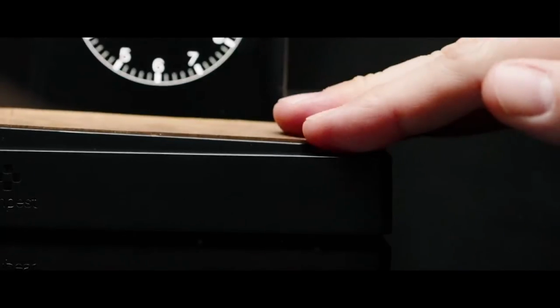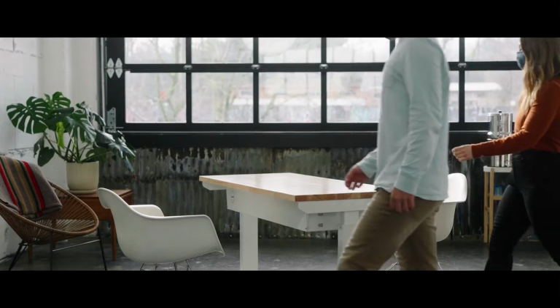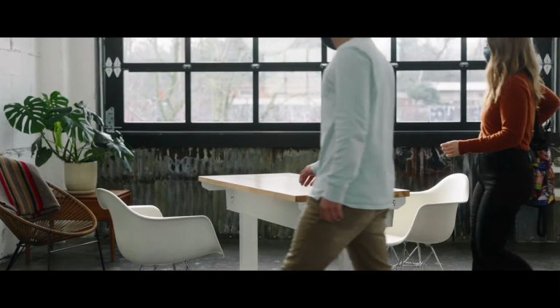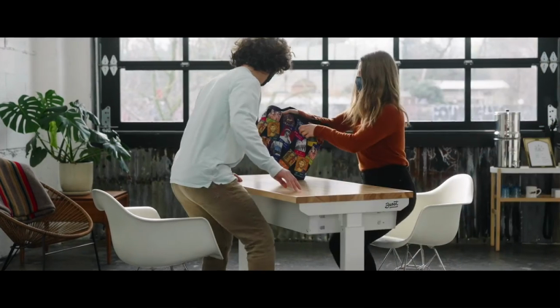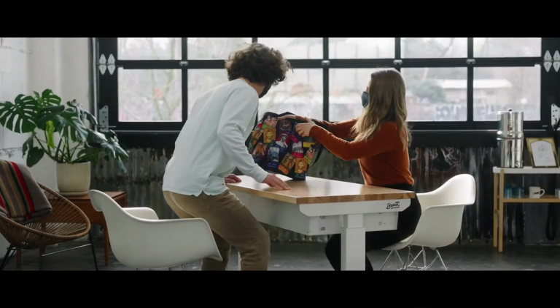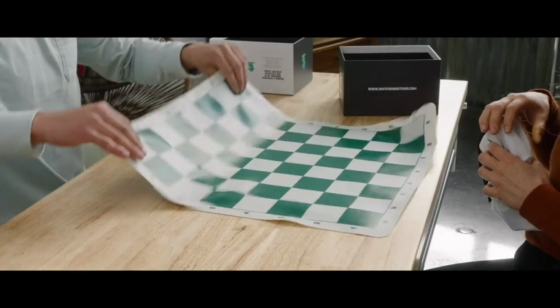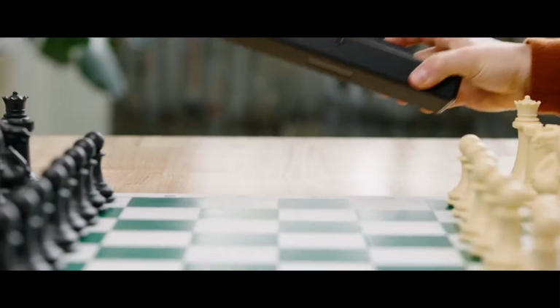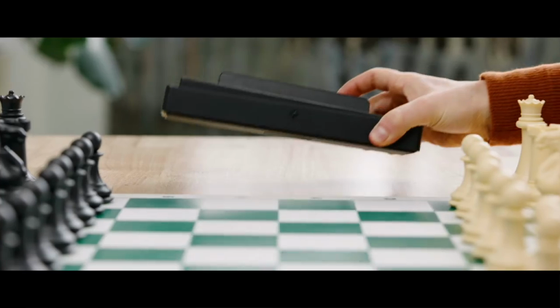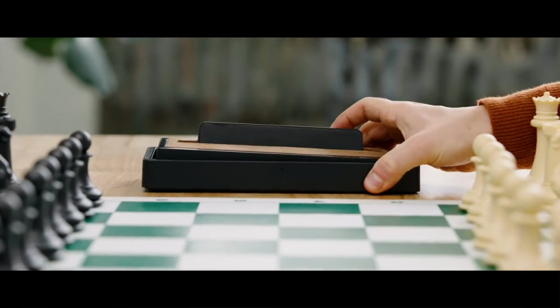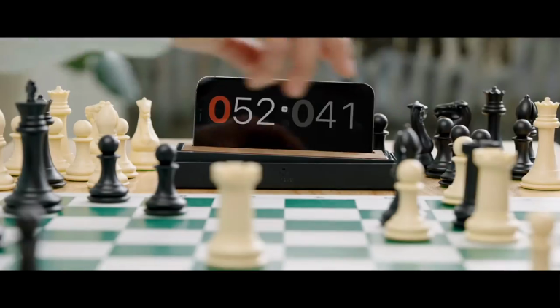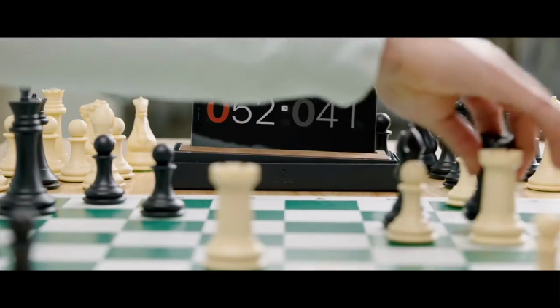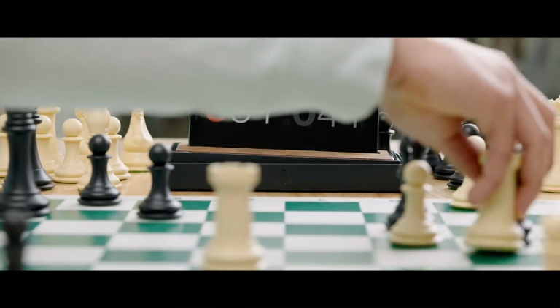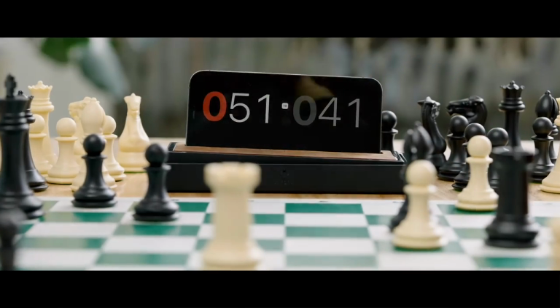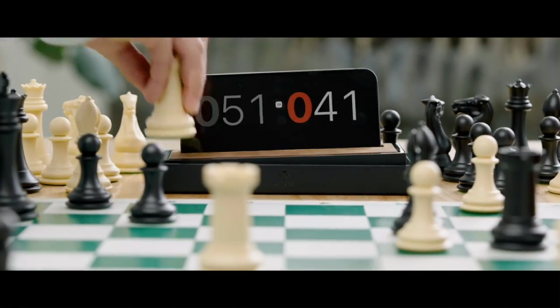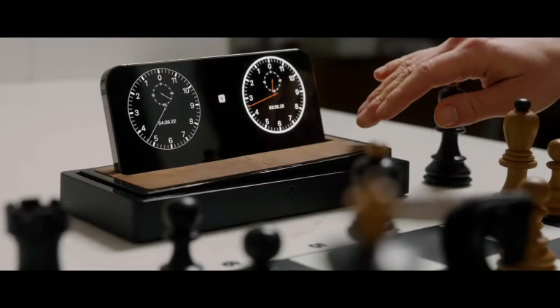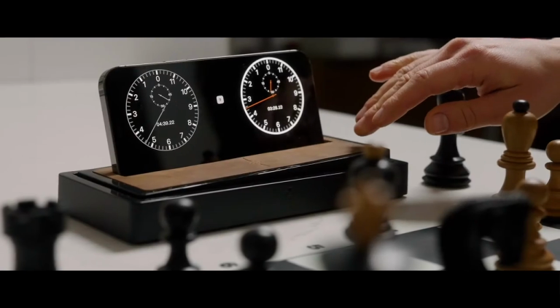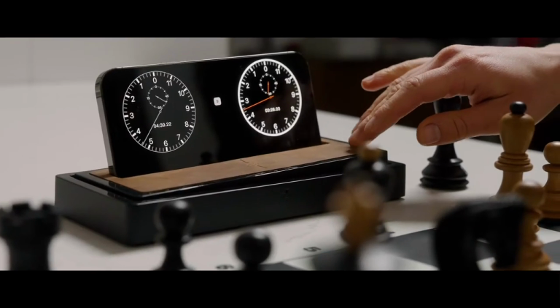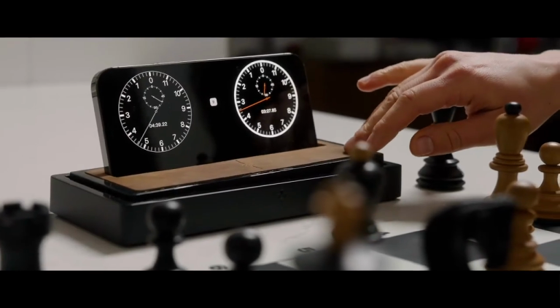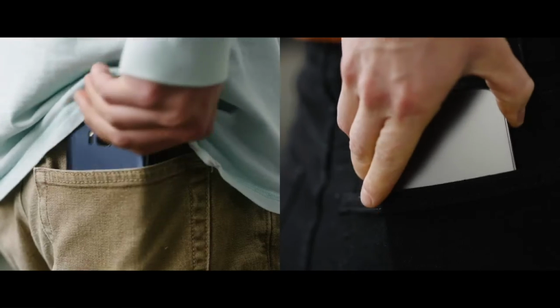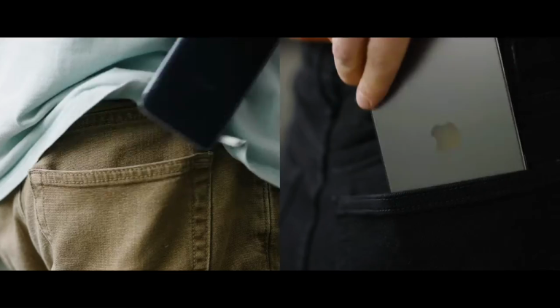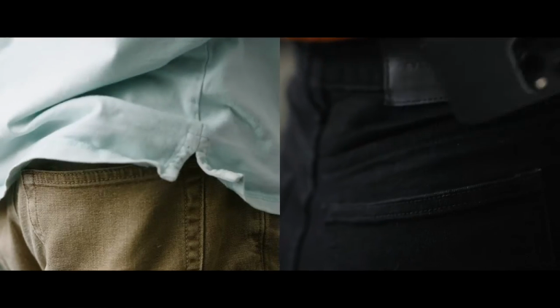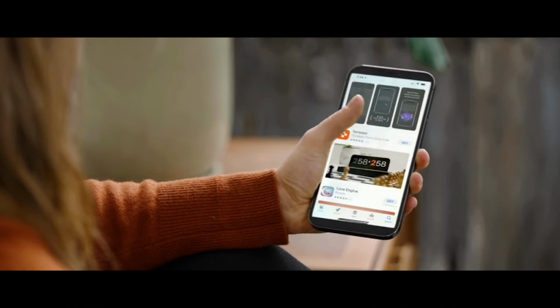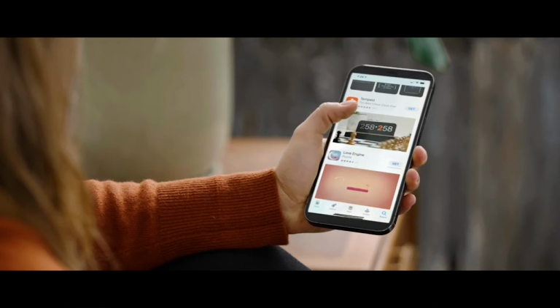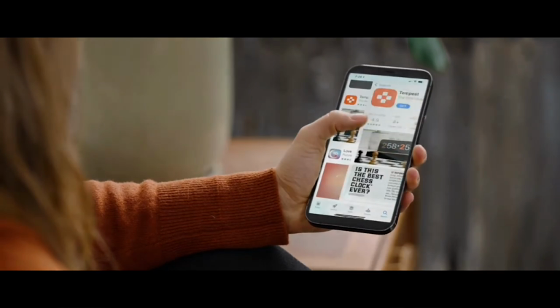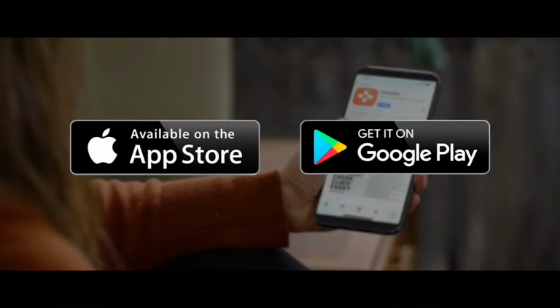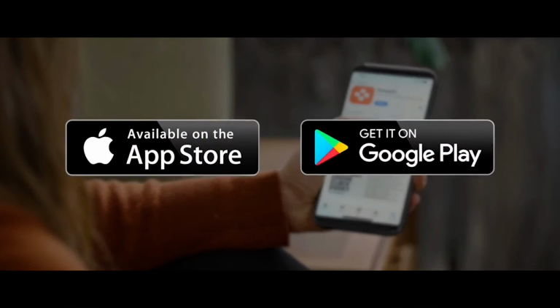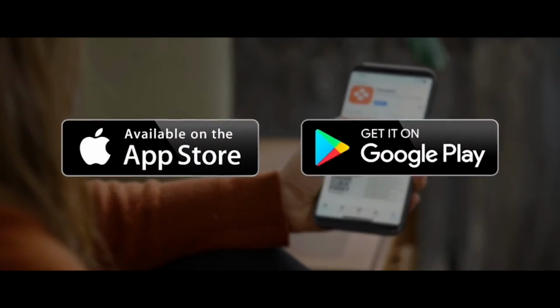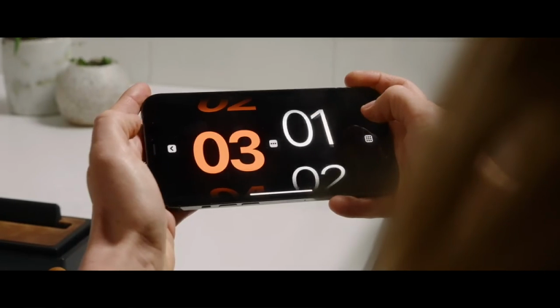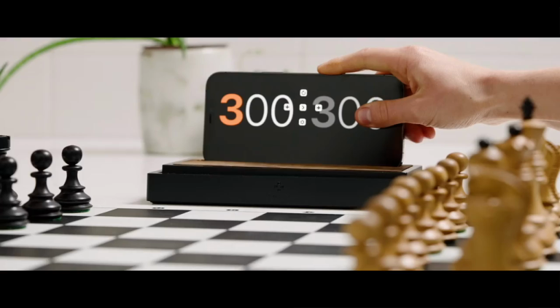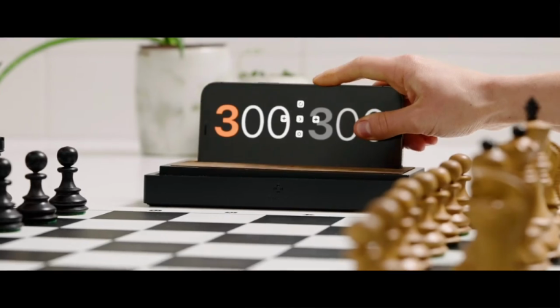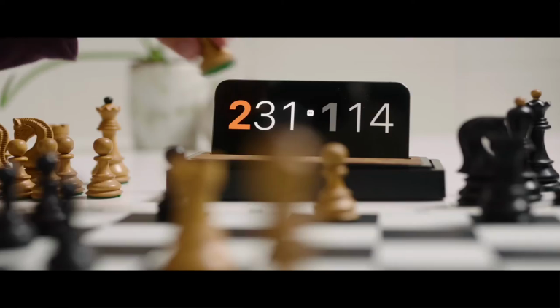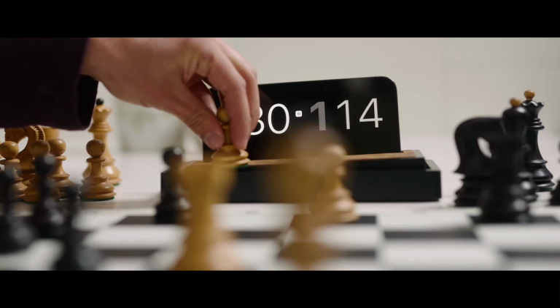Introducing Tempest, the world's first high-definition, full-color, traditional form-factor chess clock built on the easiest user interface ever created. Simply set it, dock it, and rock it.